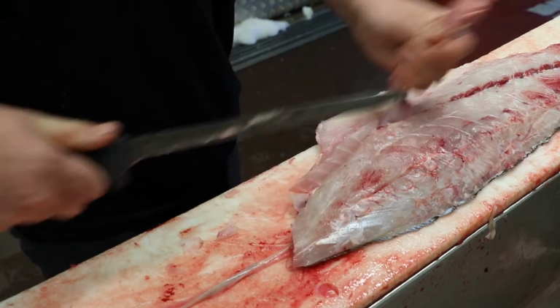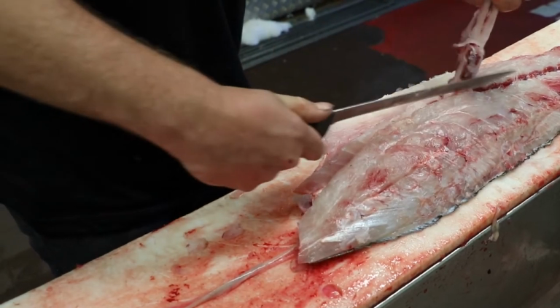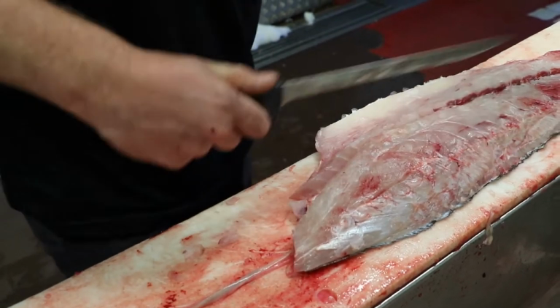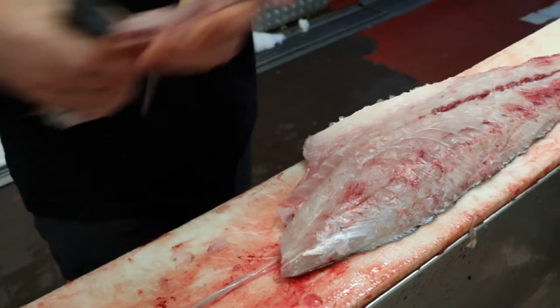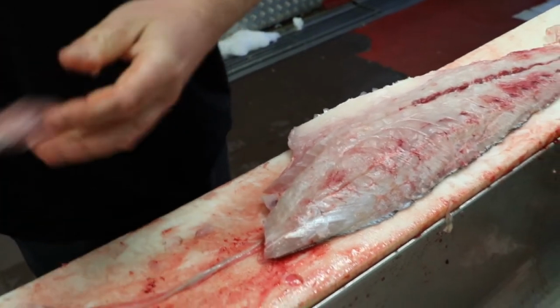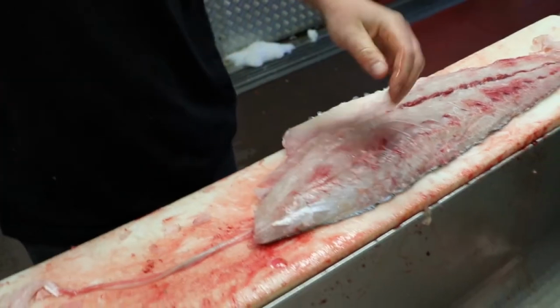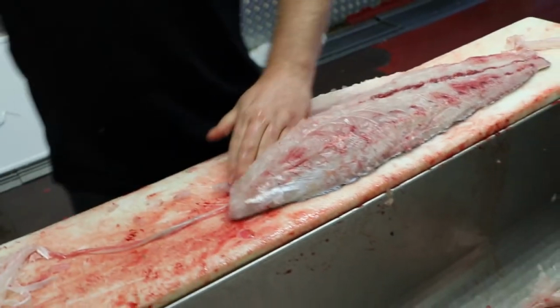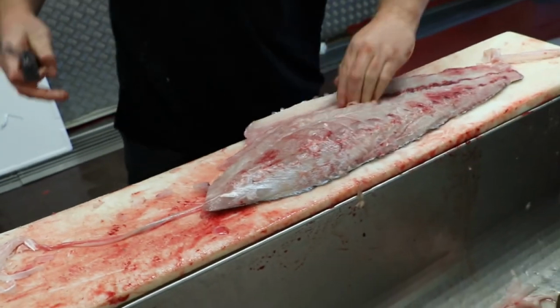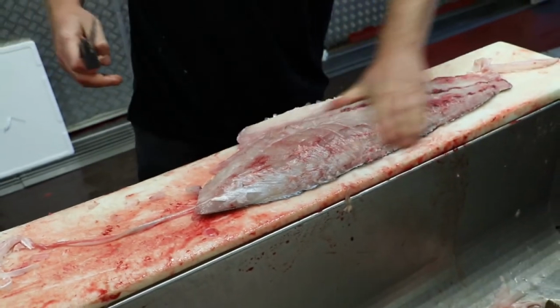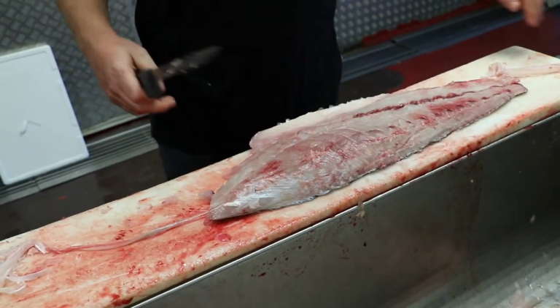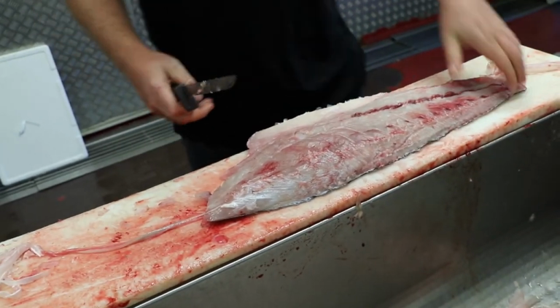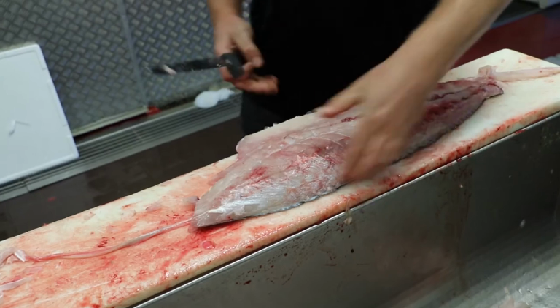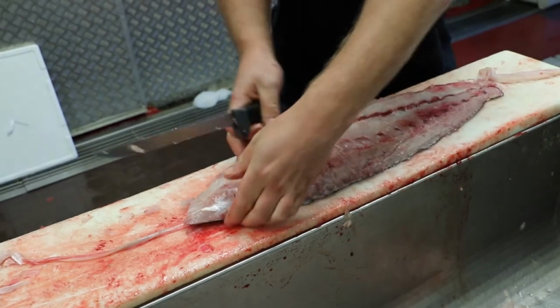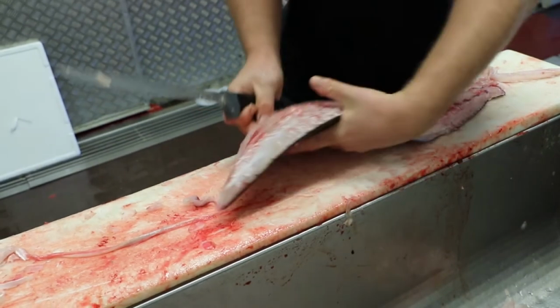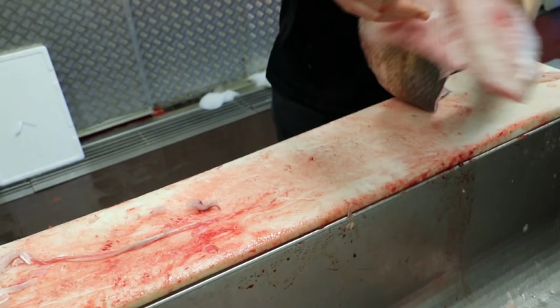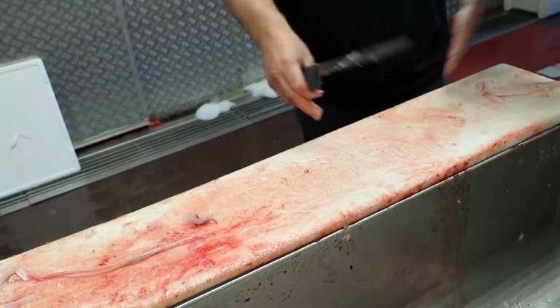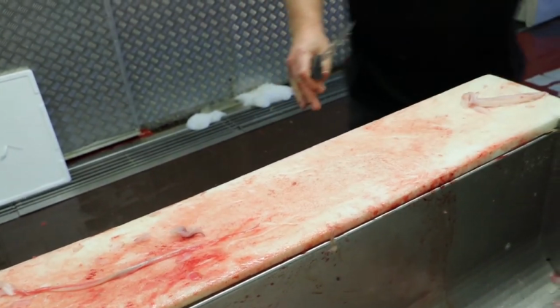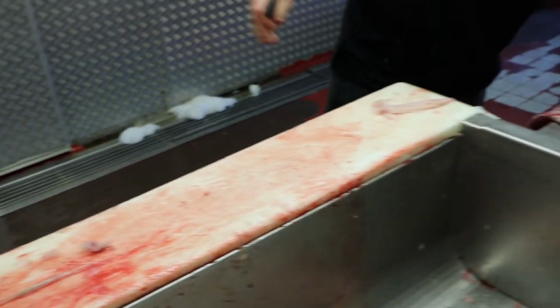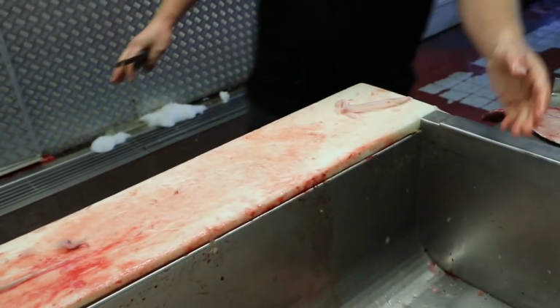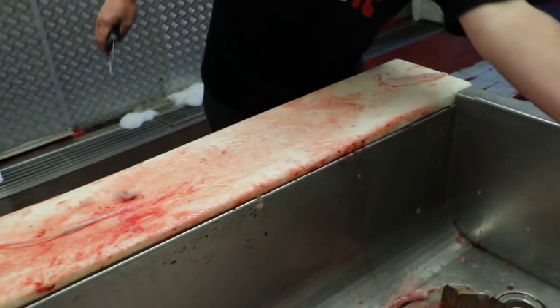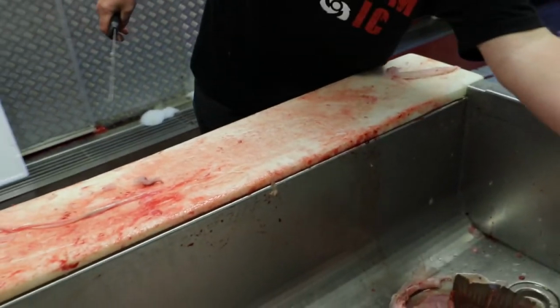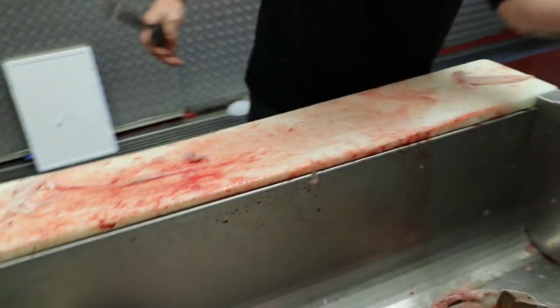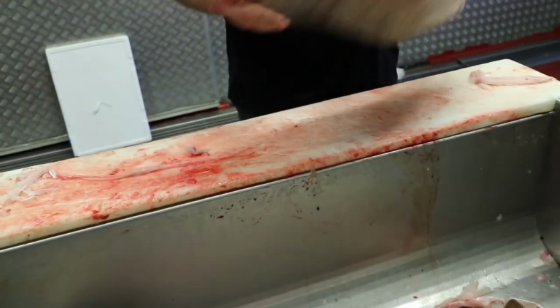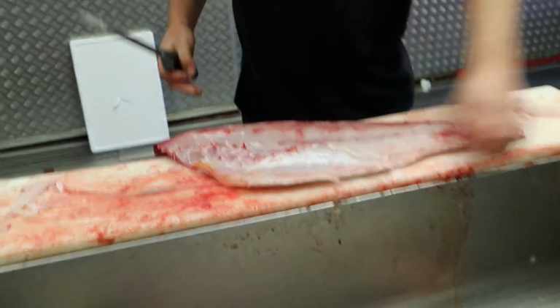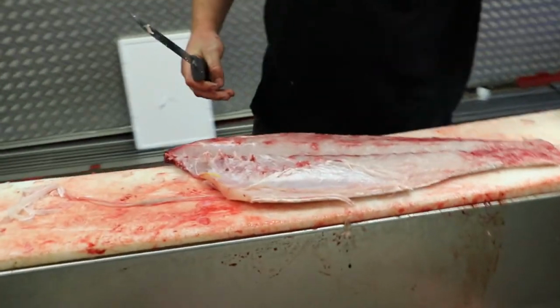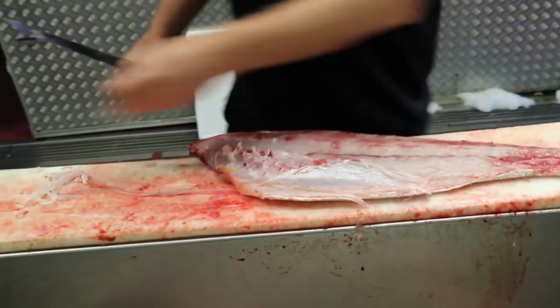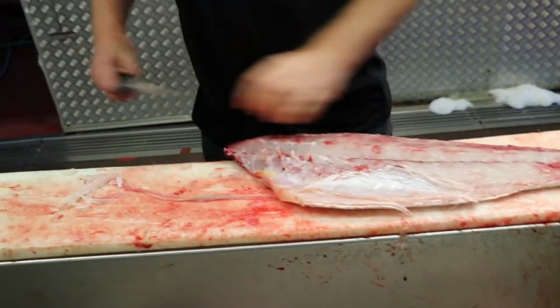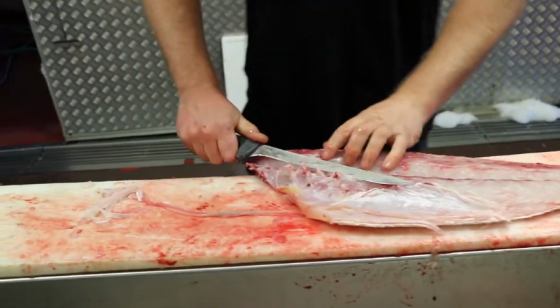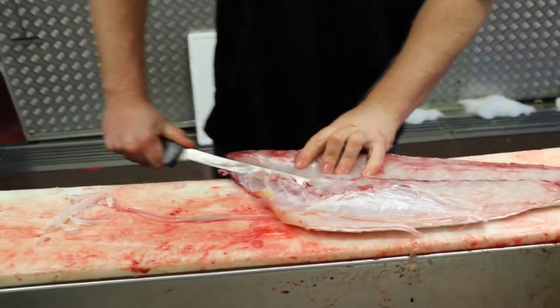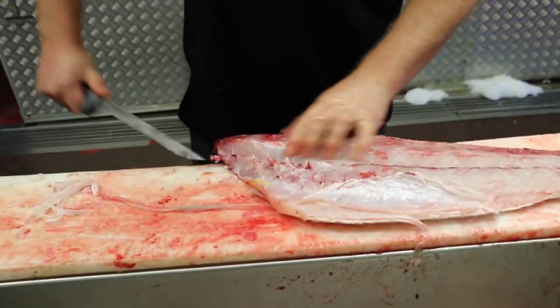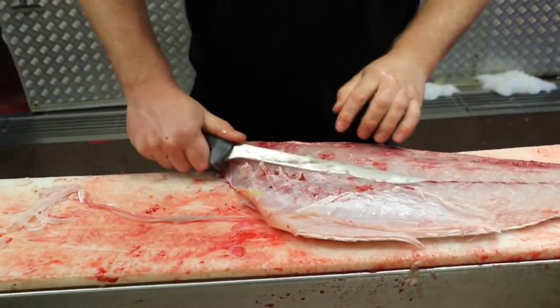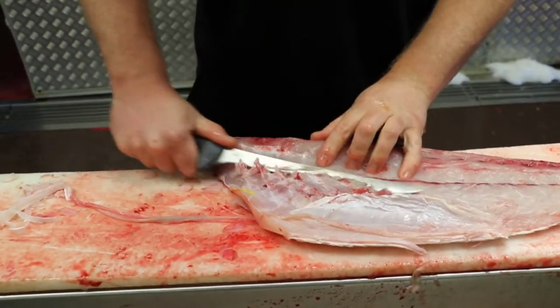That's if you were doing a skin-on fillet — you could do that, remove the bone, and there are no bones in there. But these we're going to be skinning, so it doesn't really matter. You can do the bones afterwards.